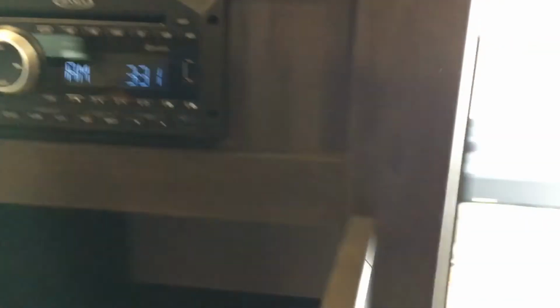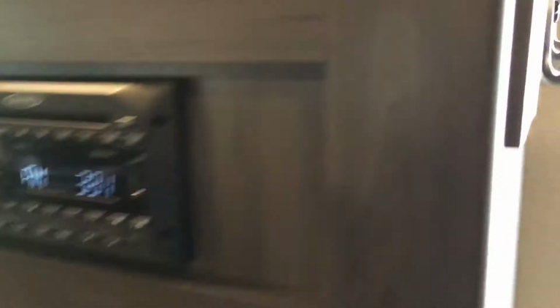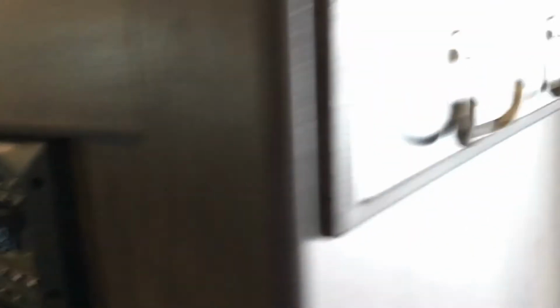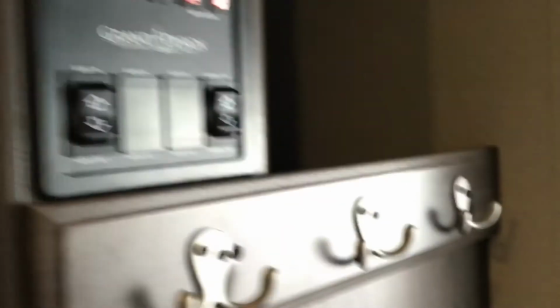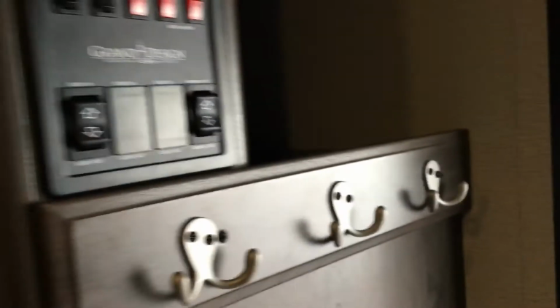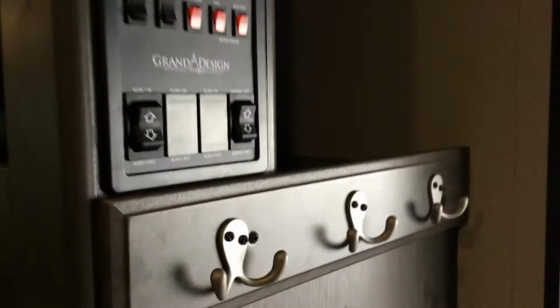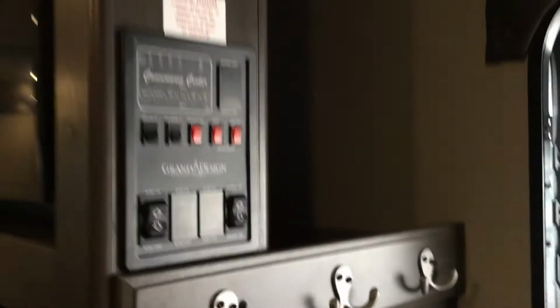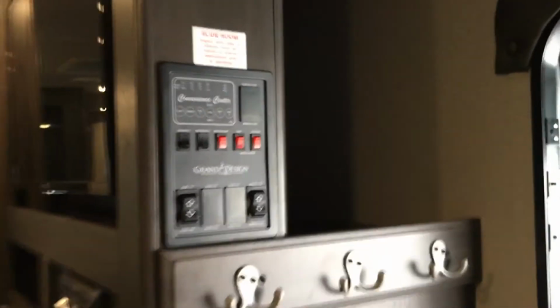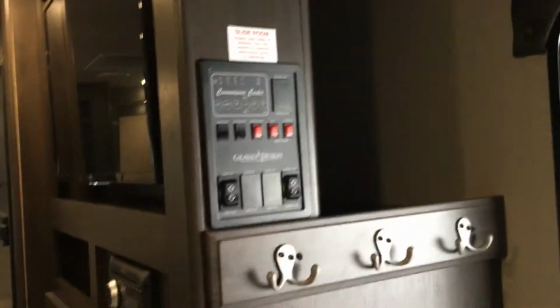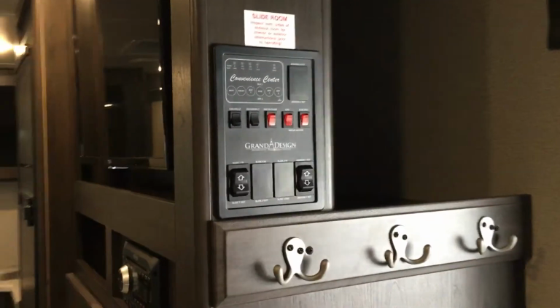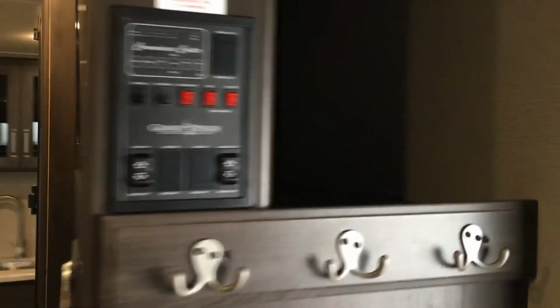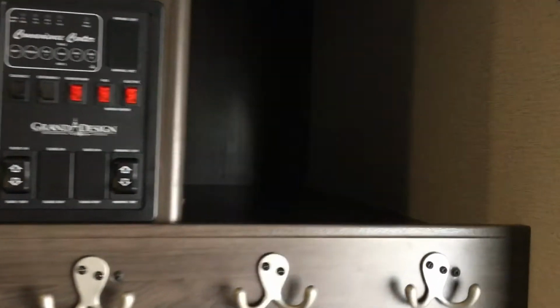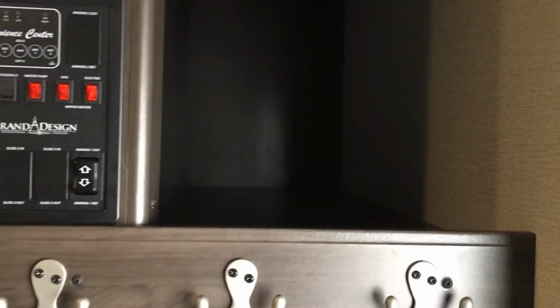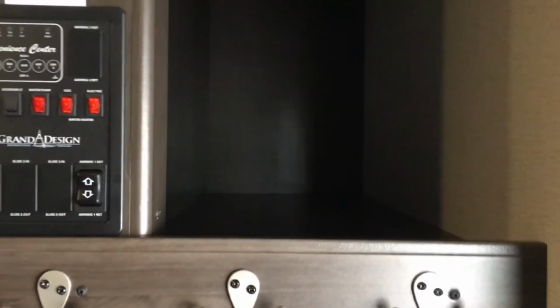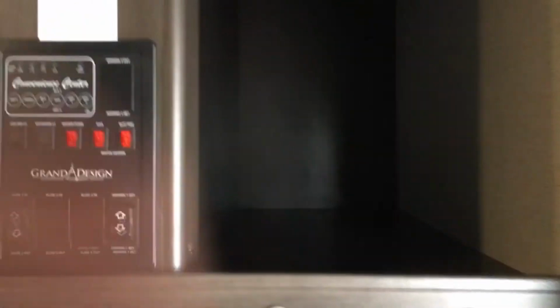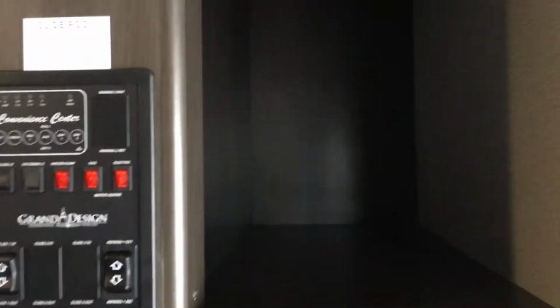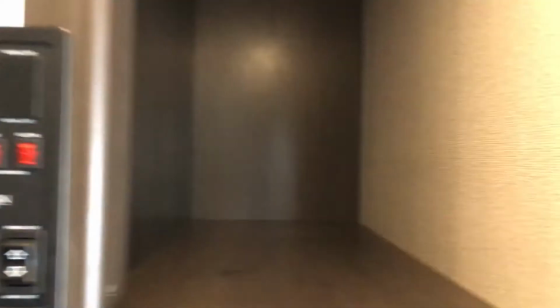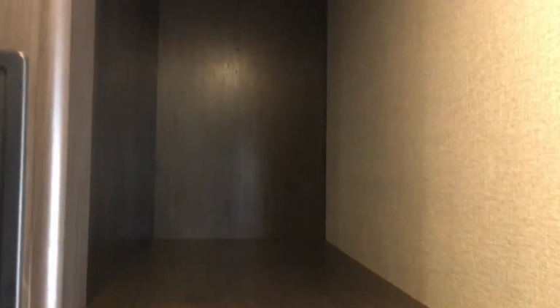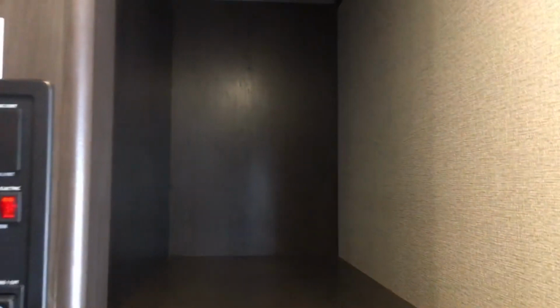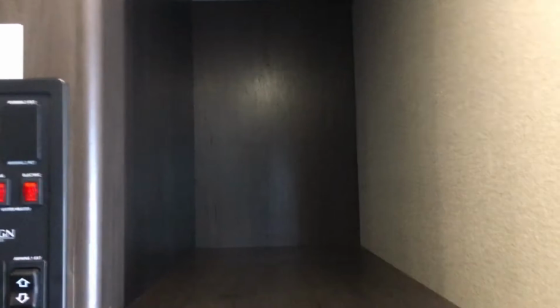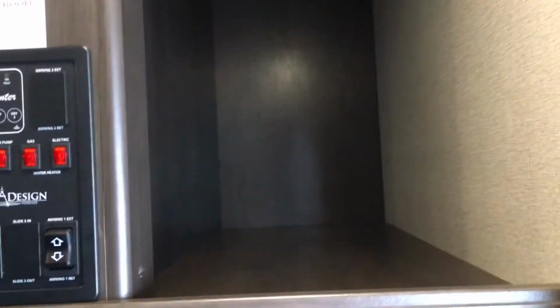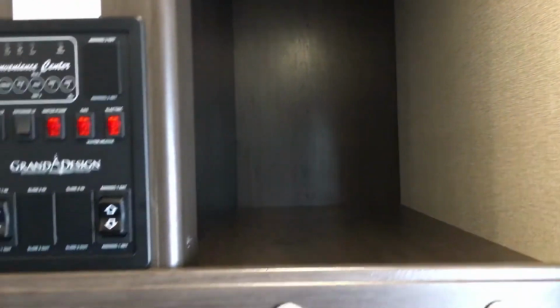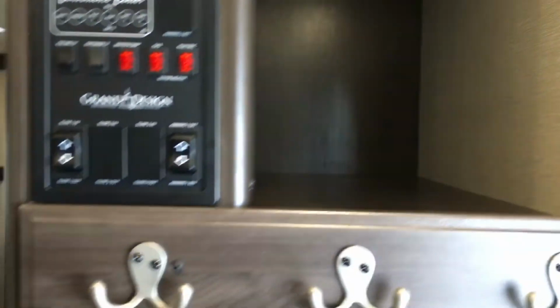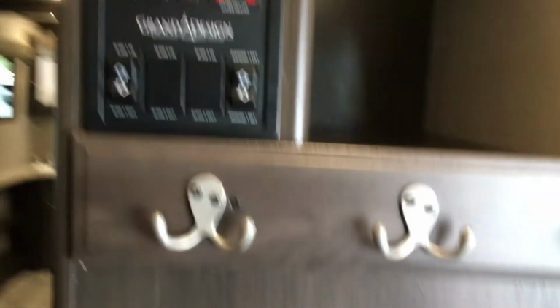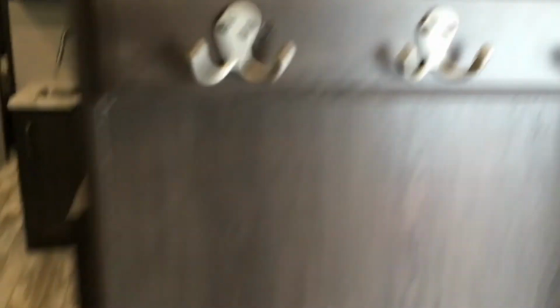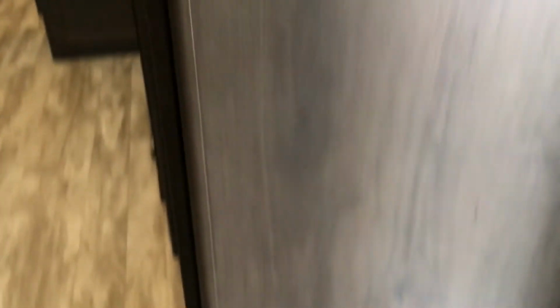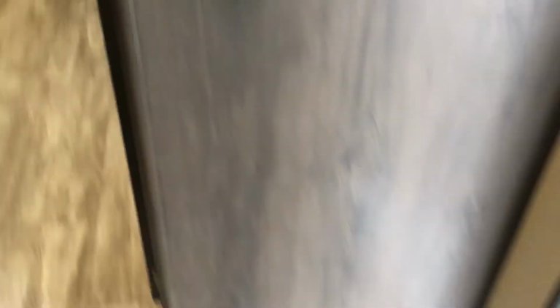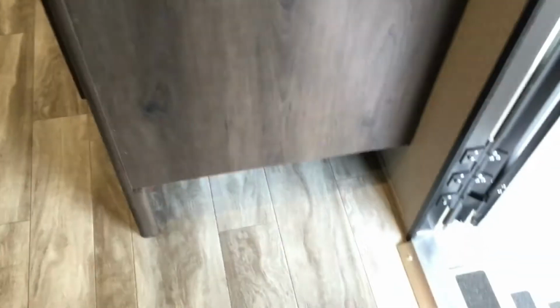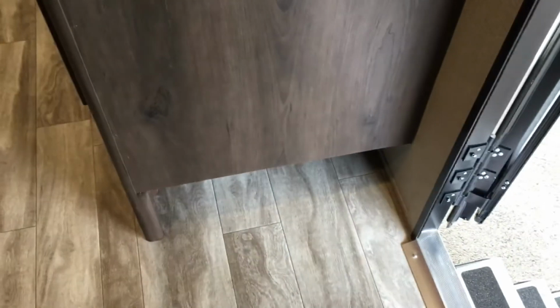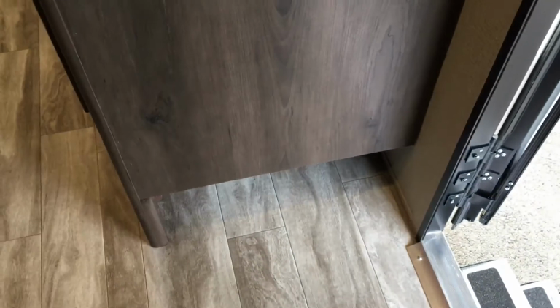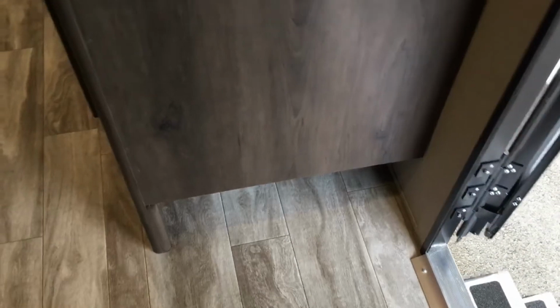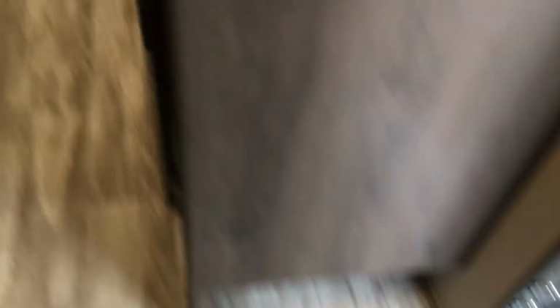Going back to the door, you of course have your storage beside your controls. I call this my umbrella storage because it does go all the way back behind that television — I can't reach all the way back. Then you do have shoe storage underneath.